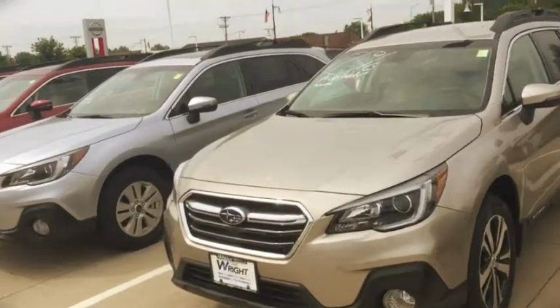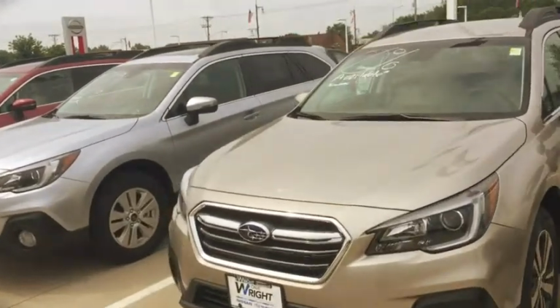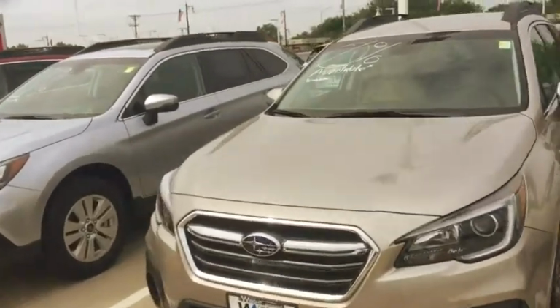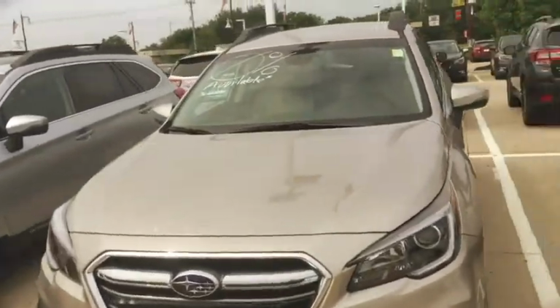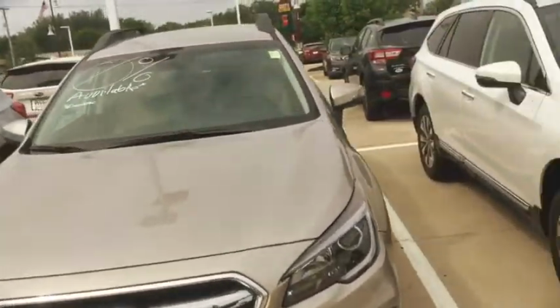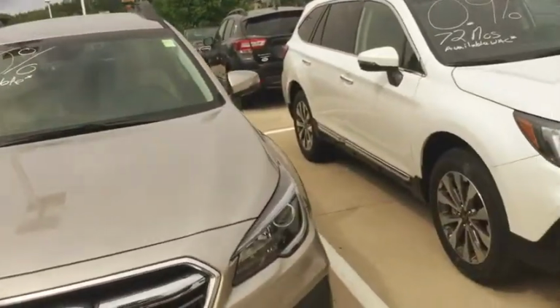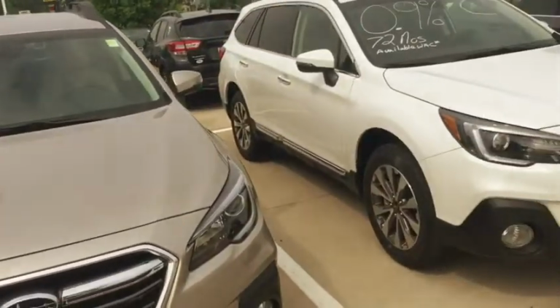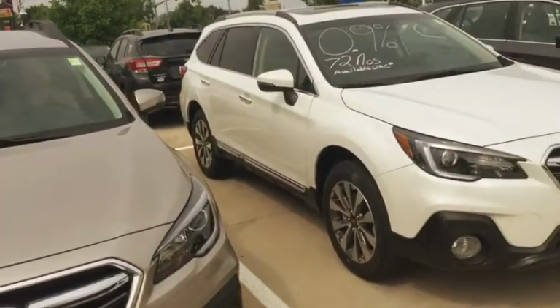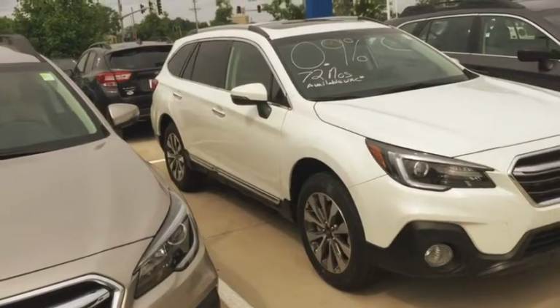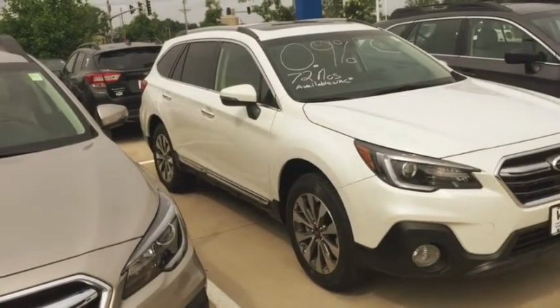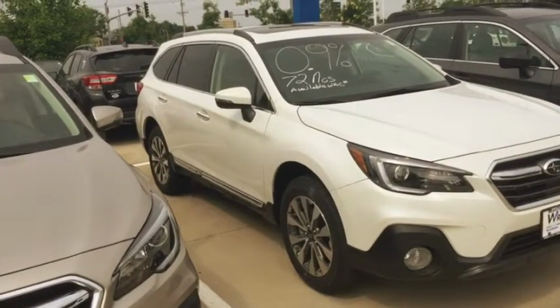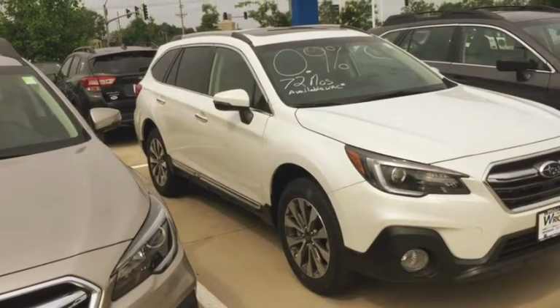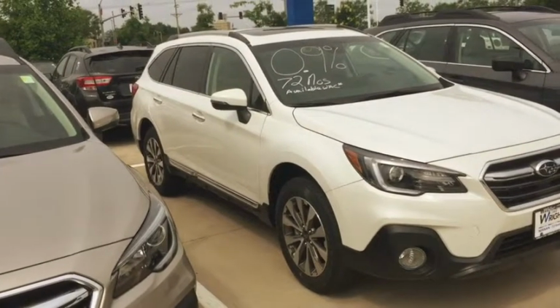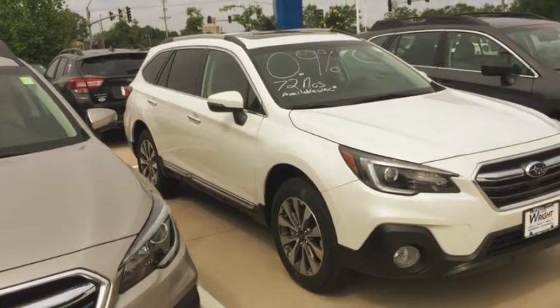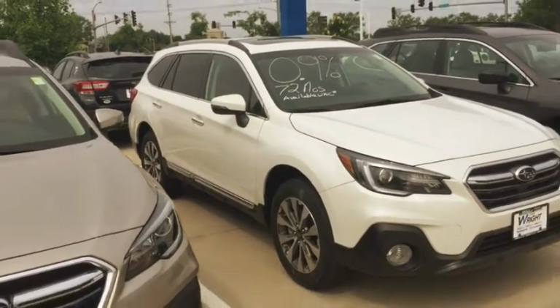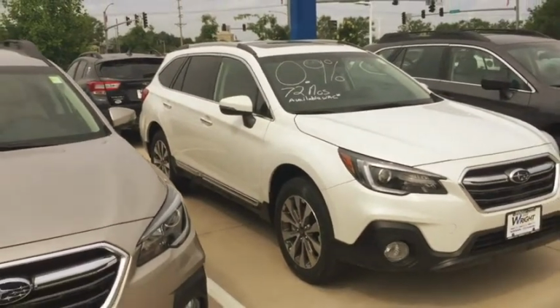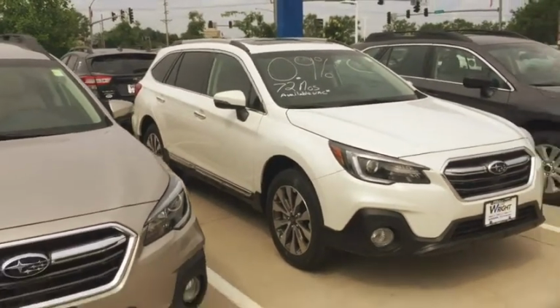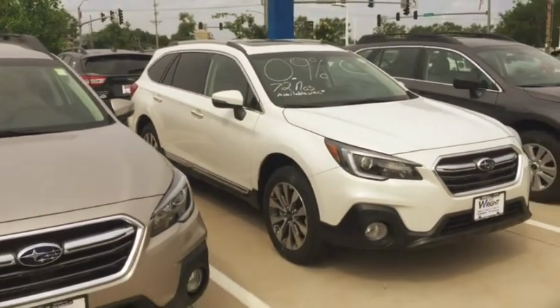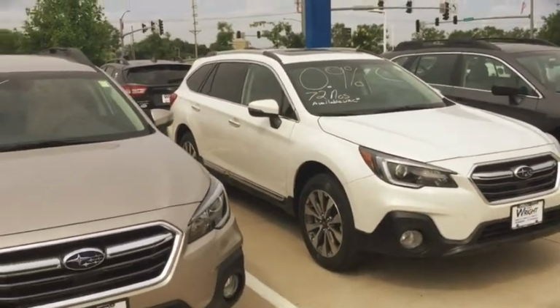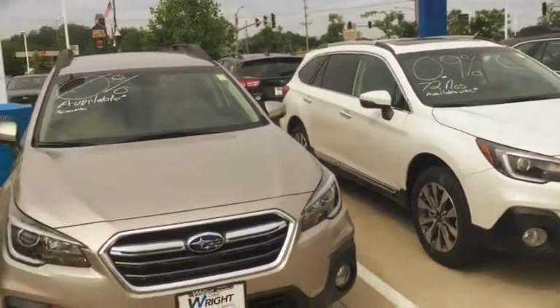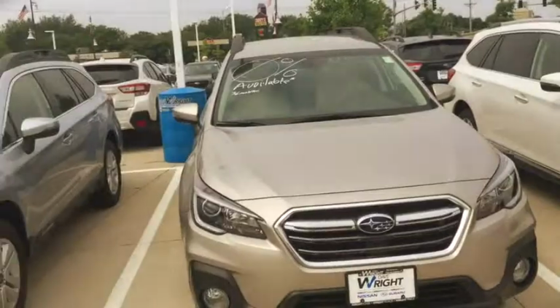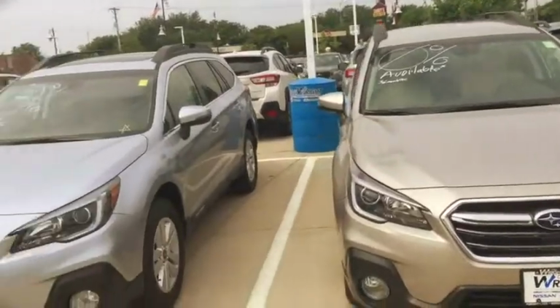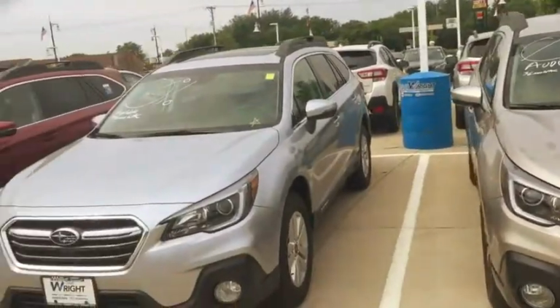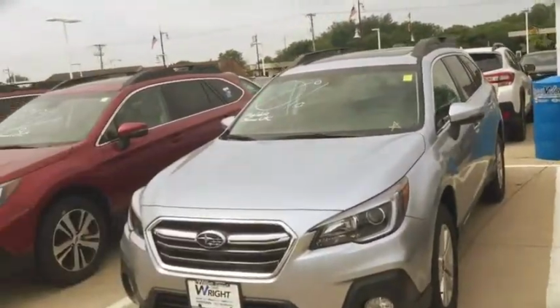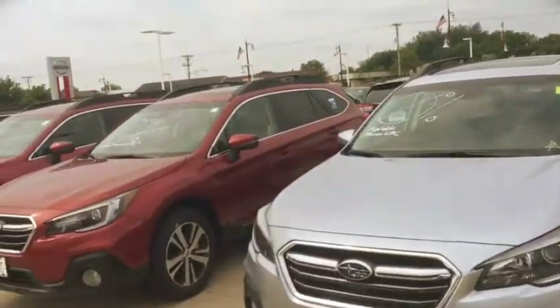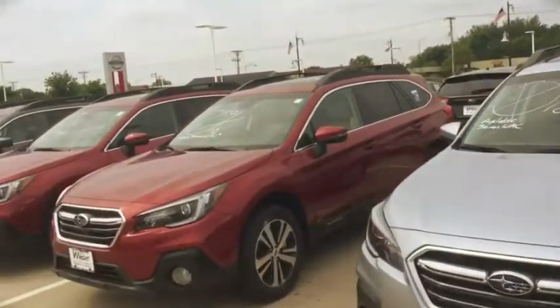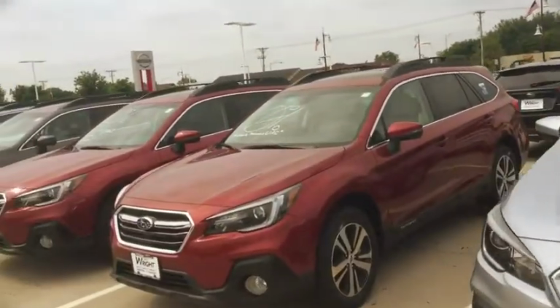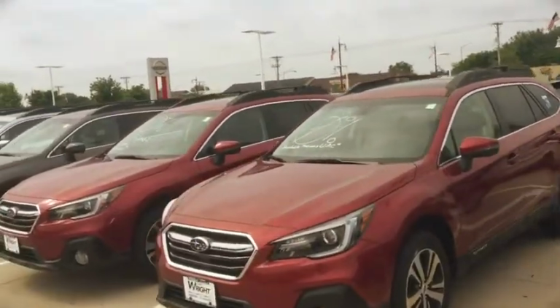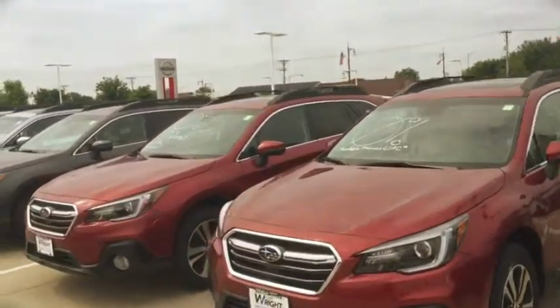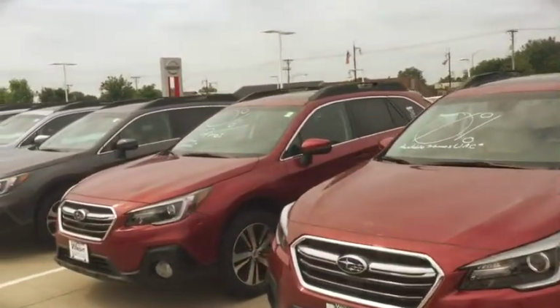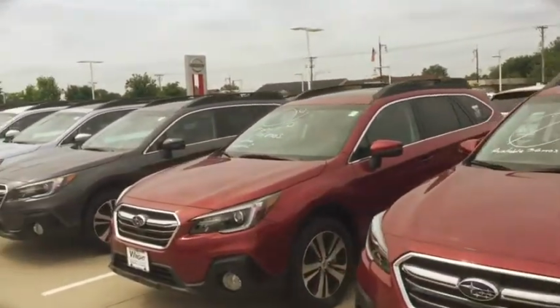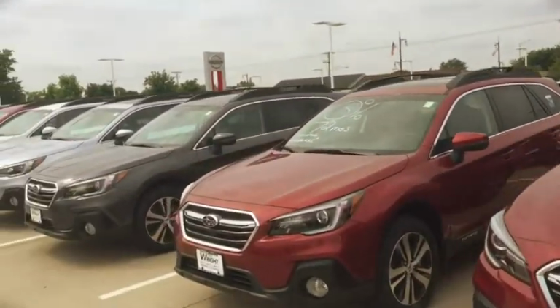And then of course I have the crystal white pearl limited — this one's actually a touring, but that's what the white looks like. So I wanted to just kind of walk down the line and show you the colors that I have.